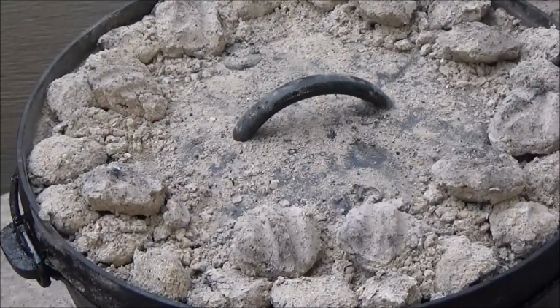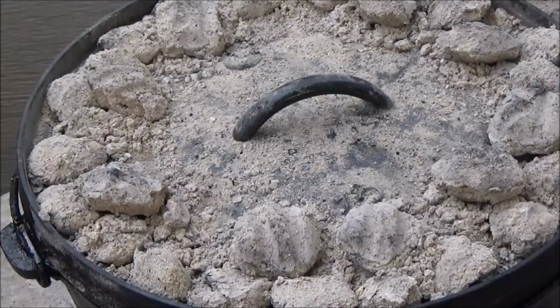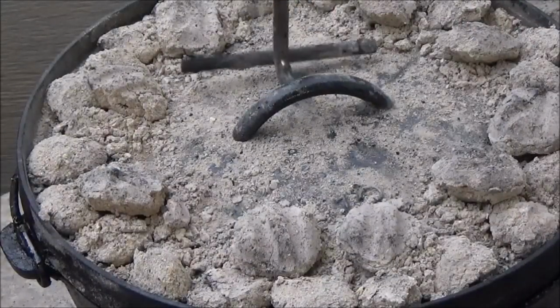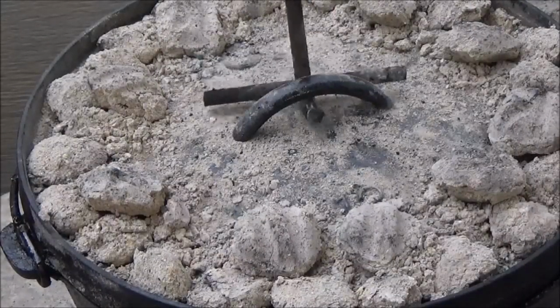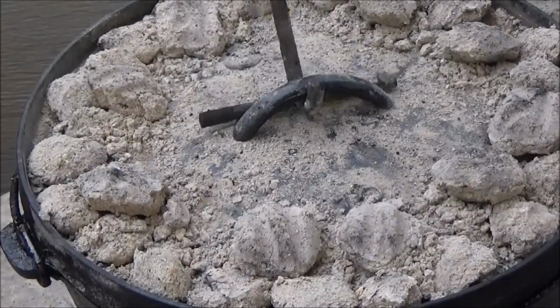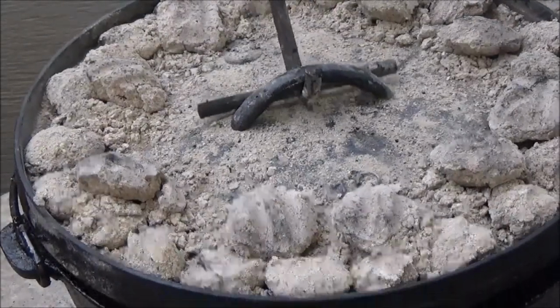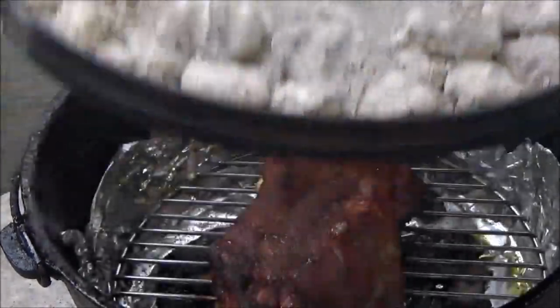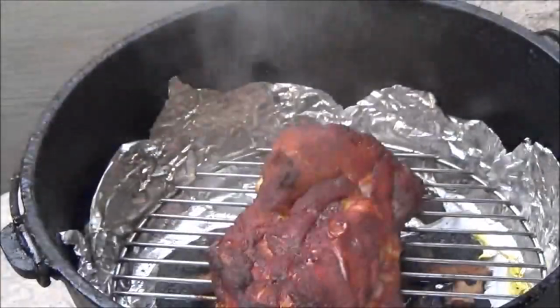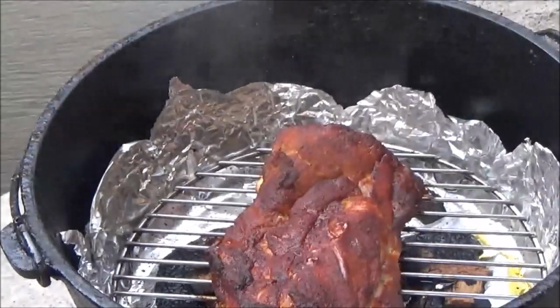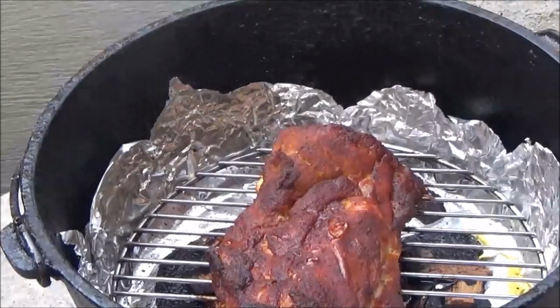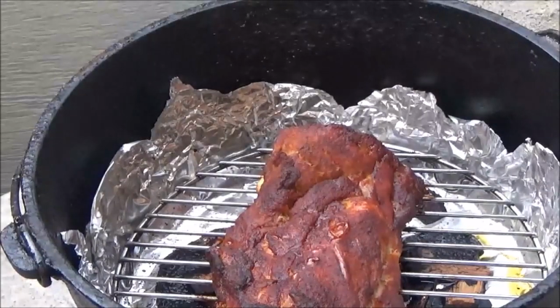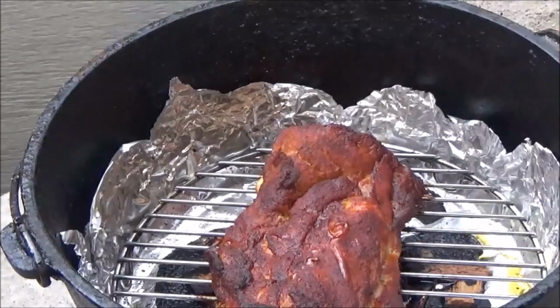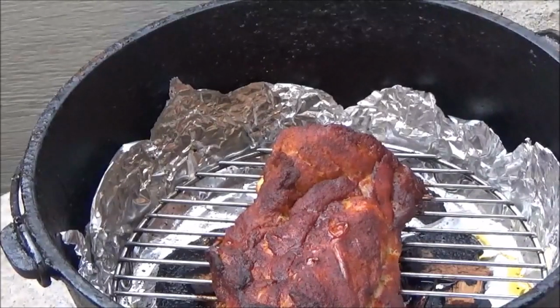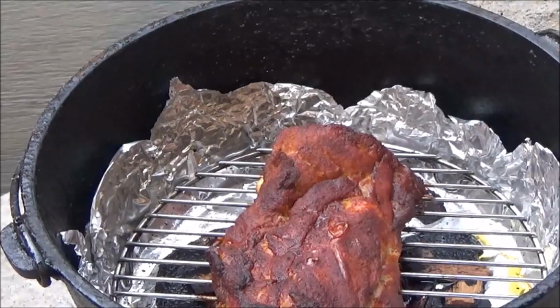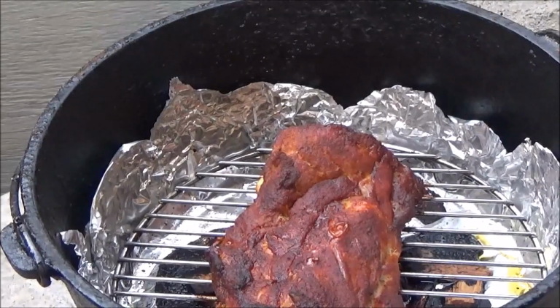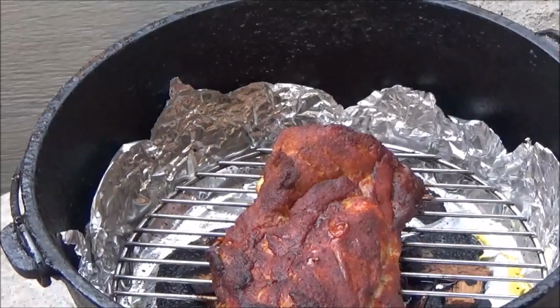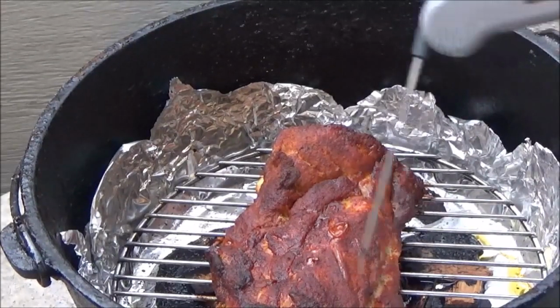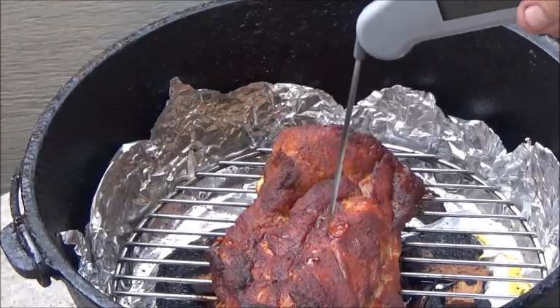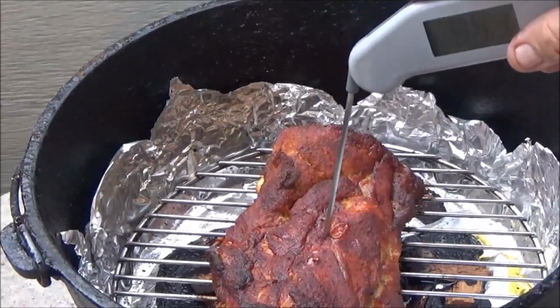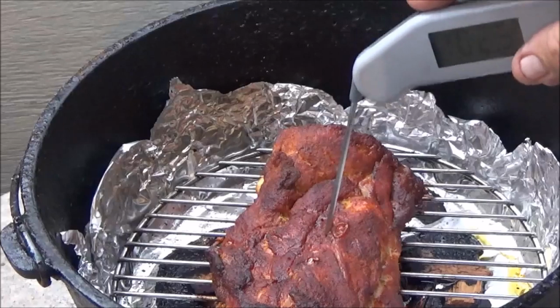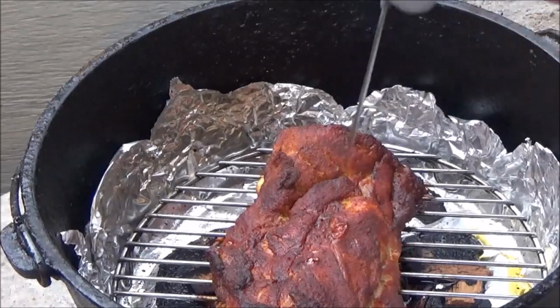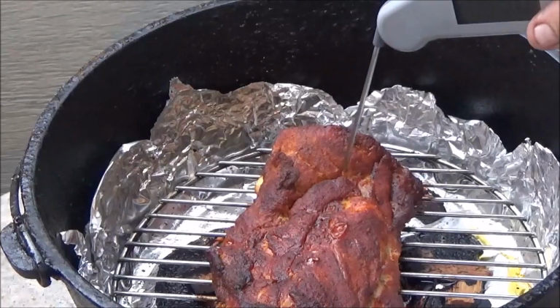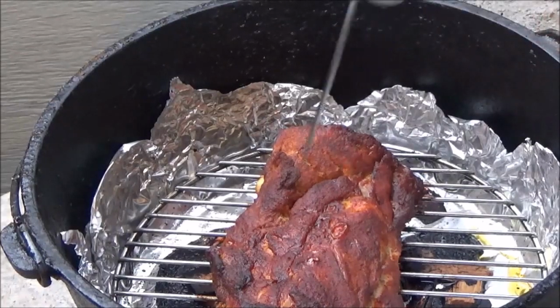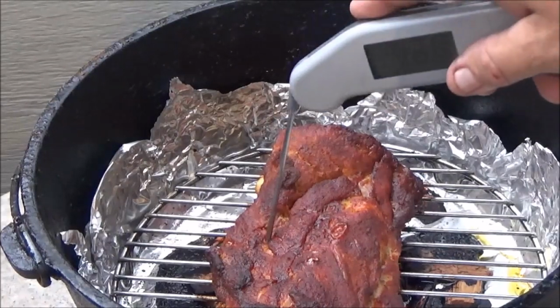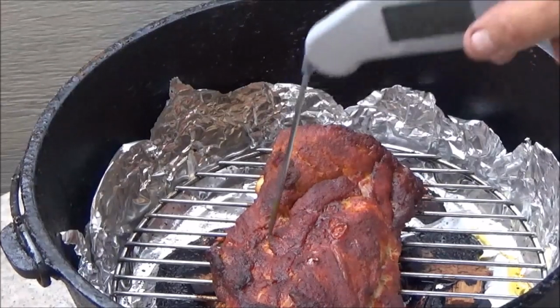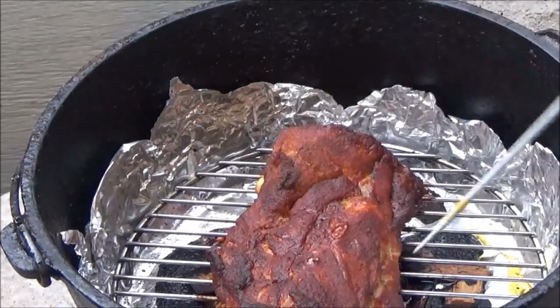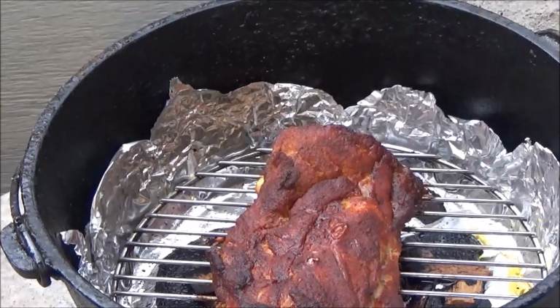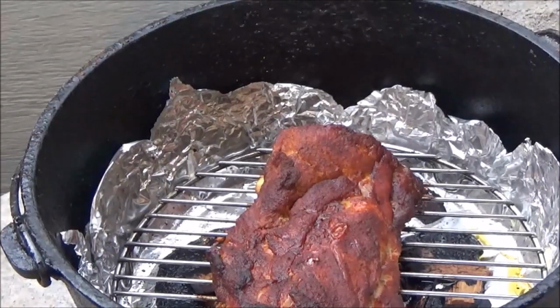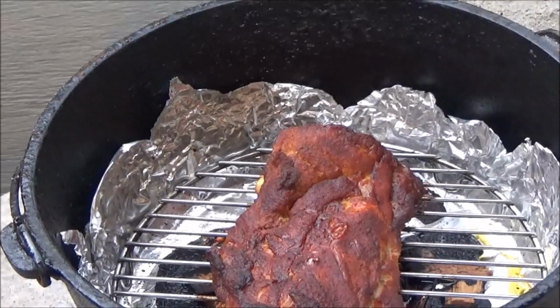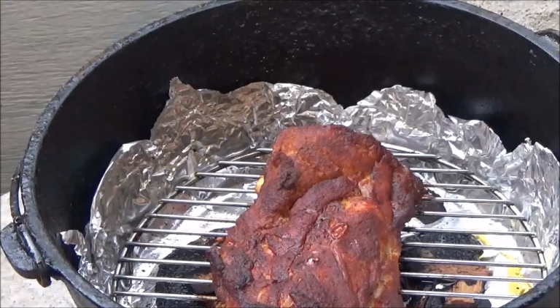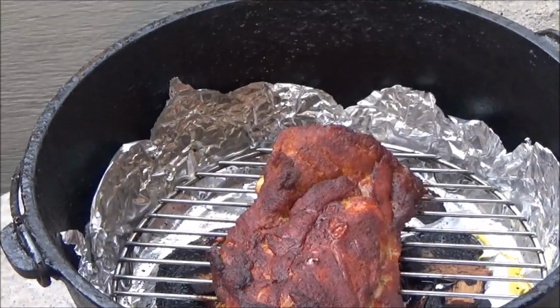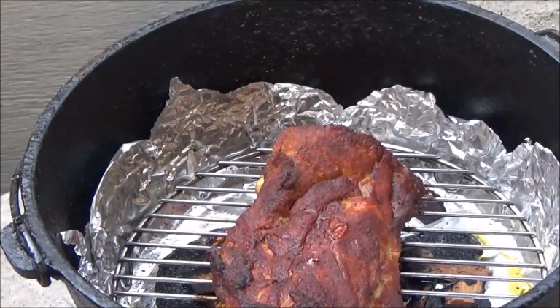In our Dutch oven version, it's been about 2 hours and 15 minutes — we'll go ahead and take a look at that. It smells awesome. That is beautifully tender. We're going to go ahead and take this off too.